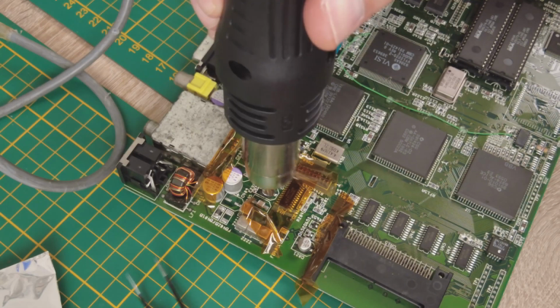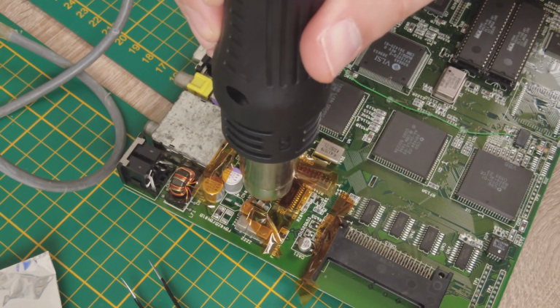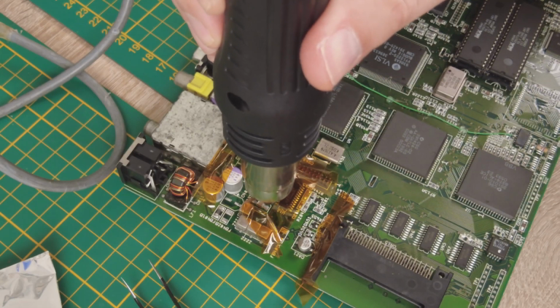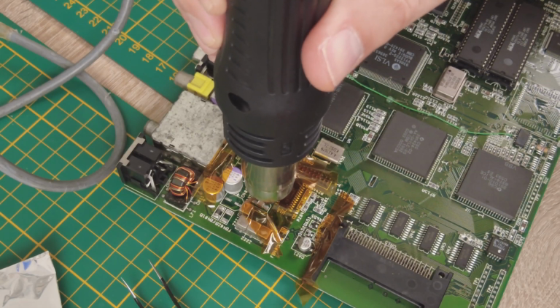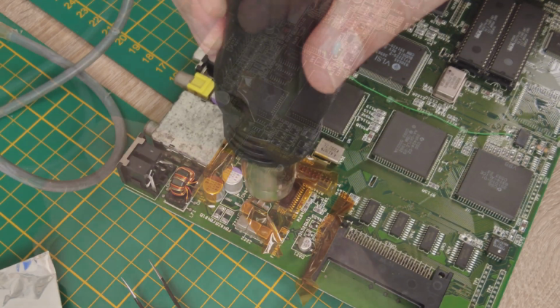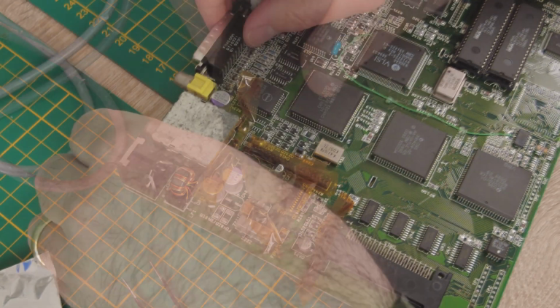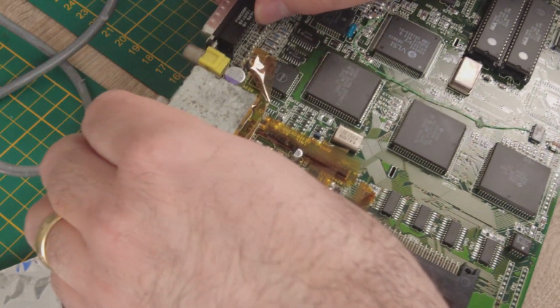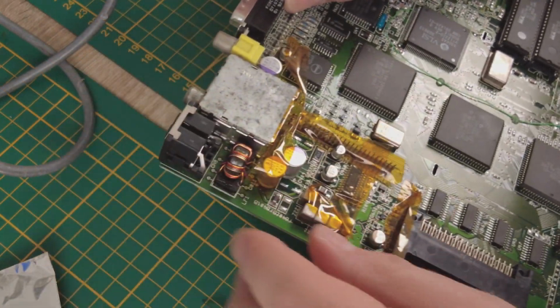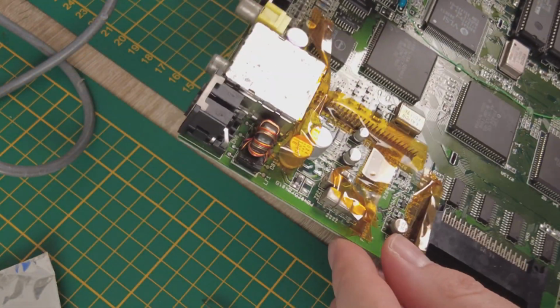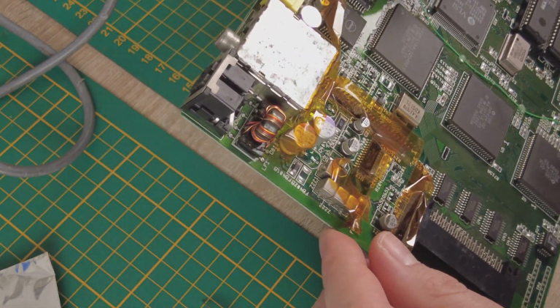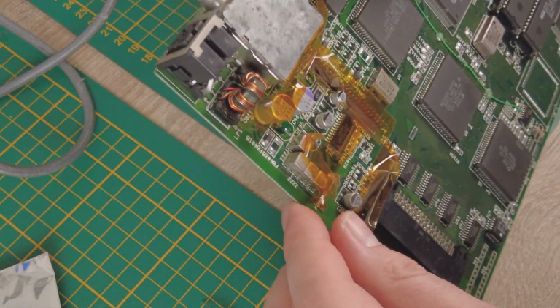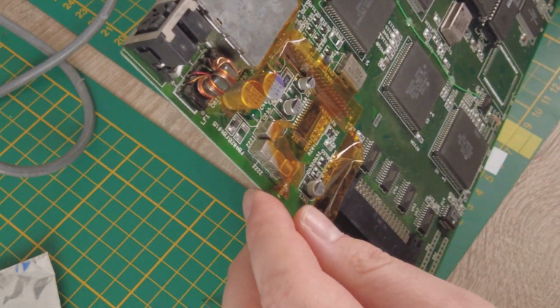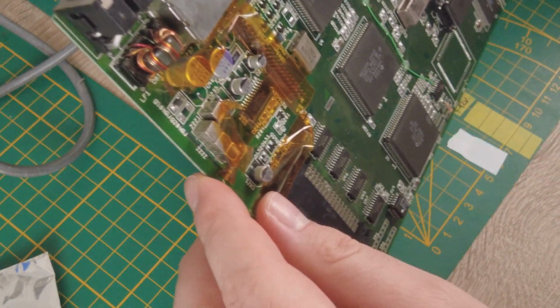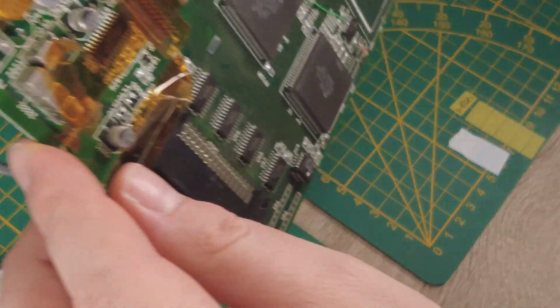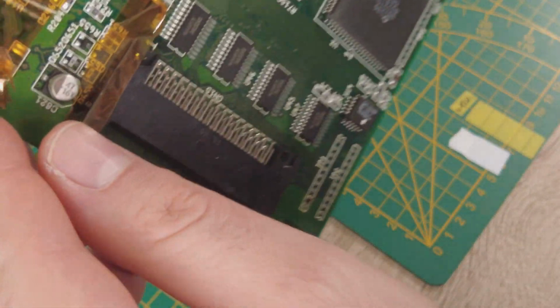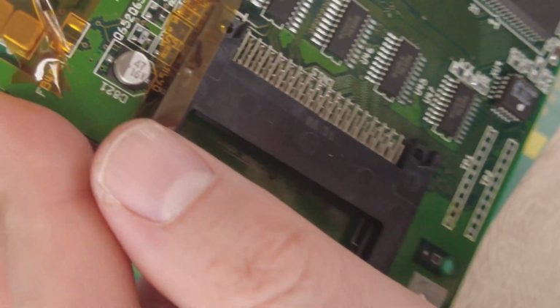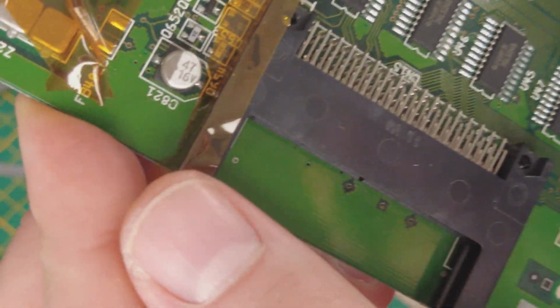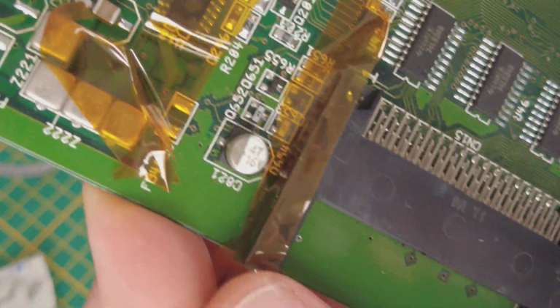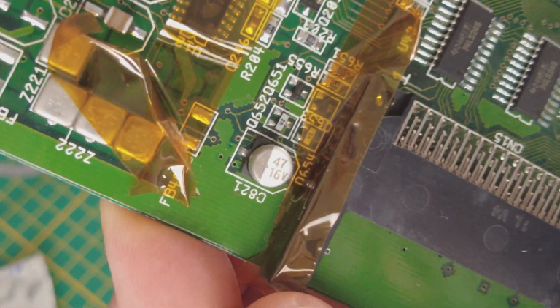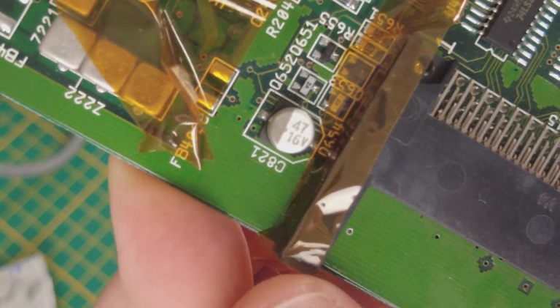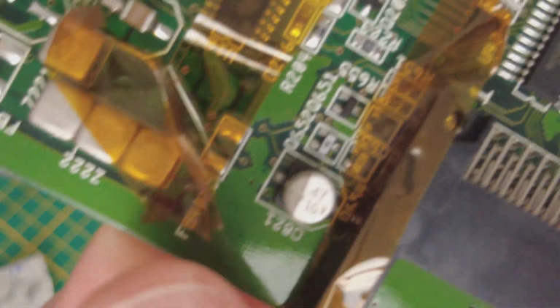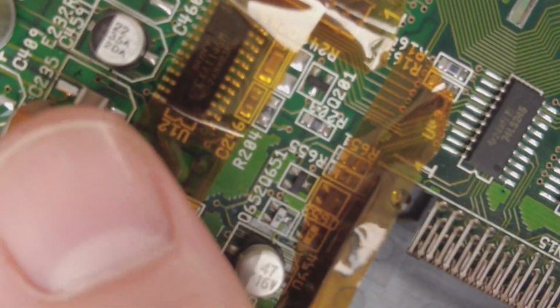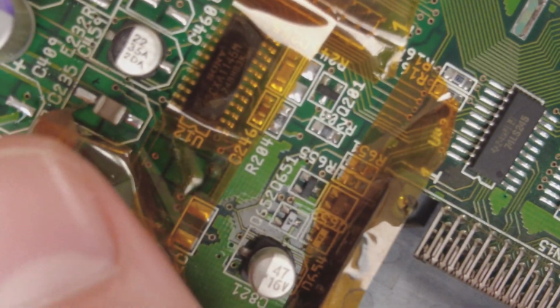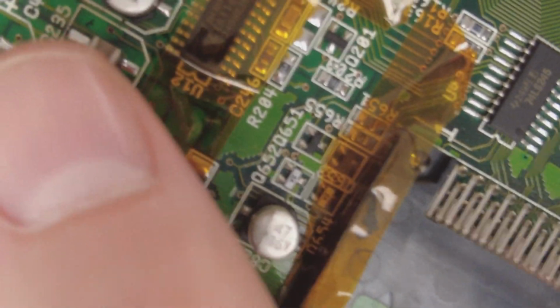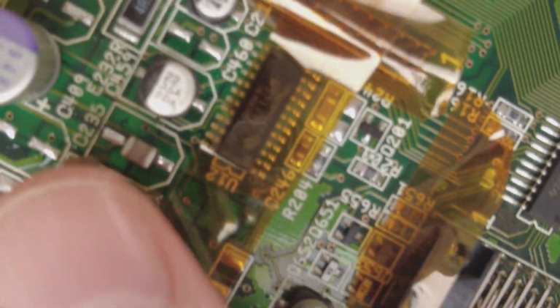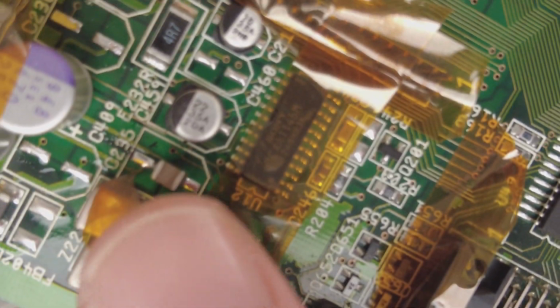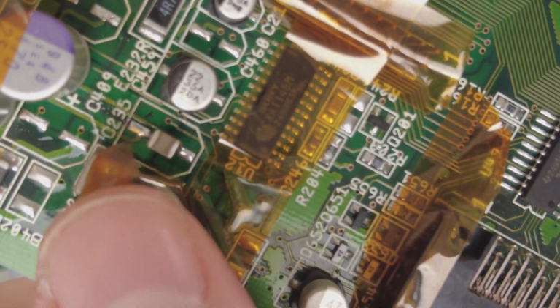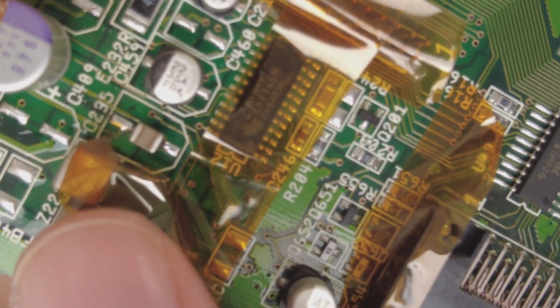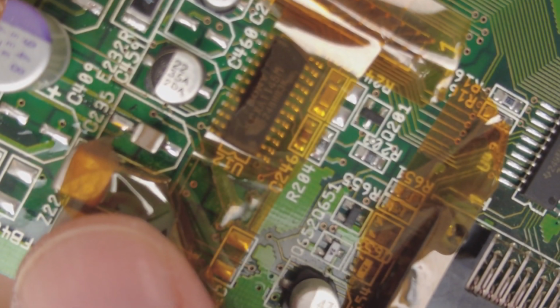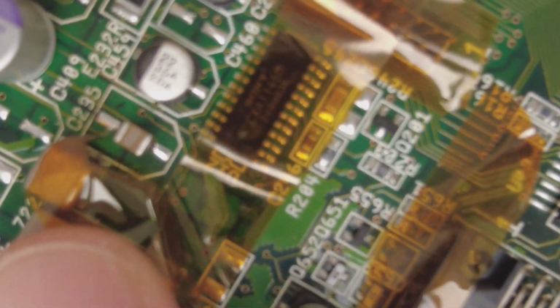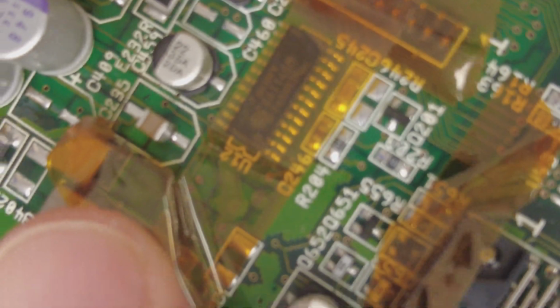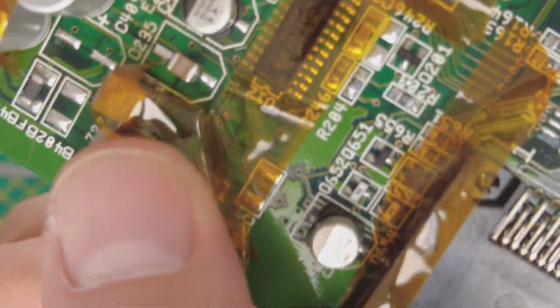I use the heat gun very gently — and voilà! It looks perfect! Nice and clean work.